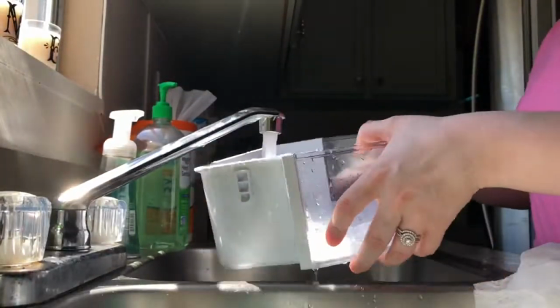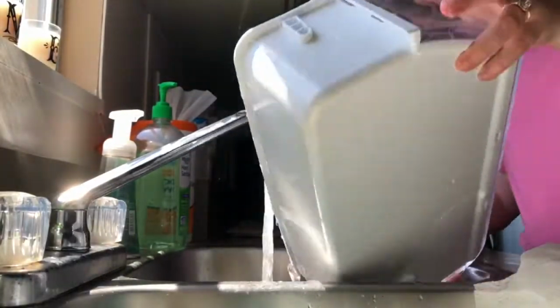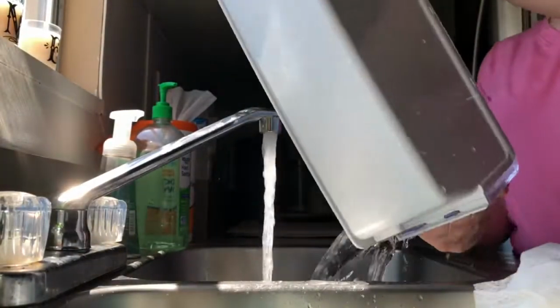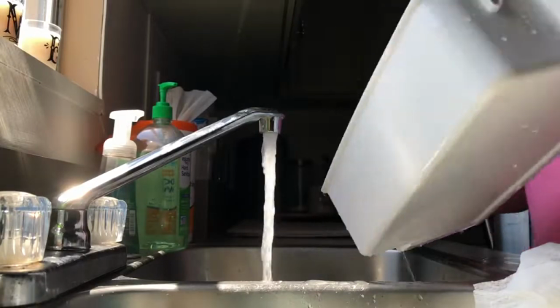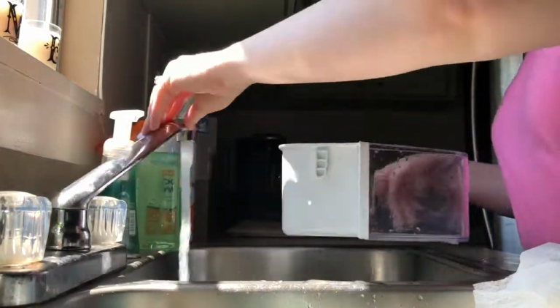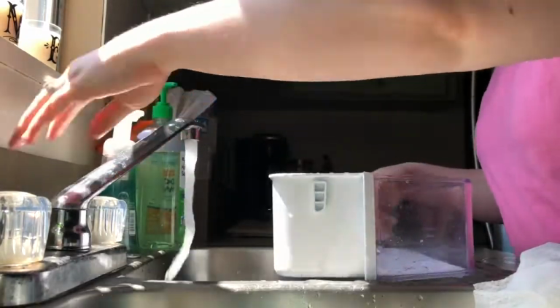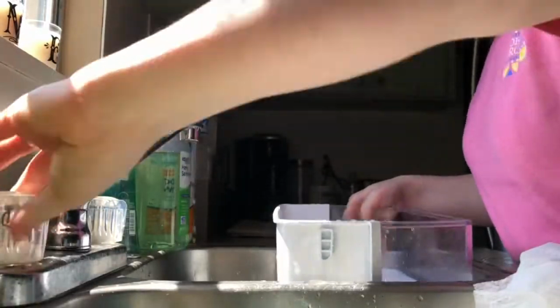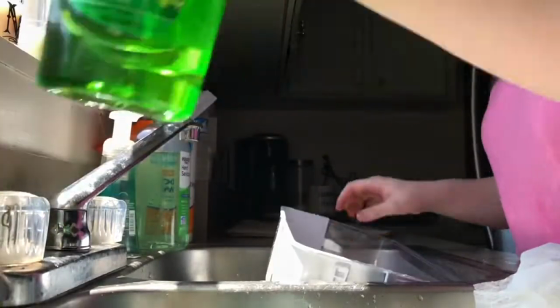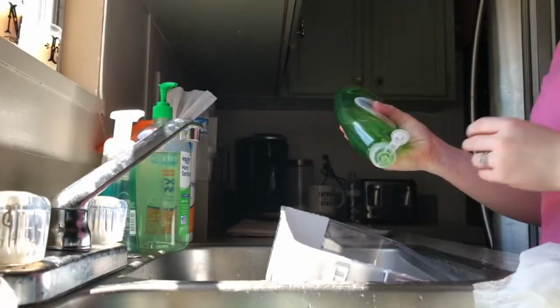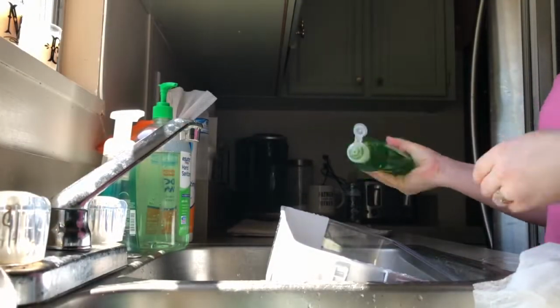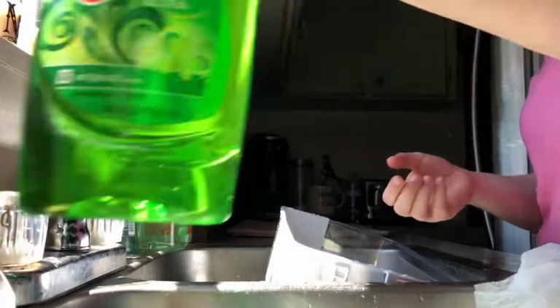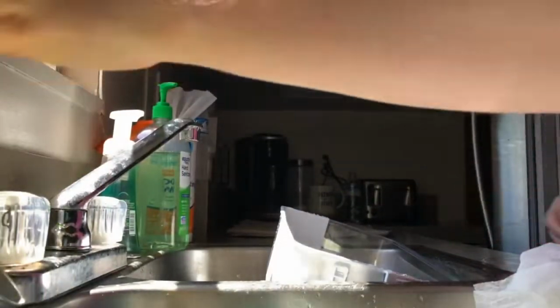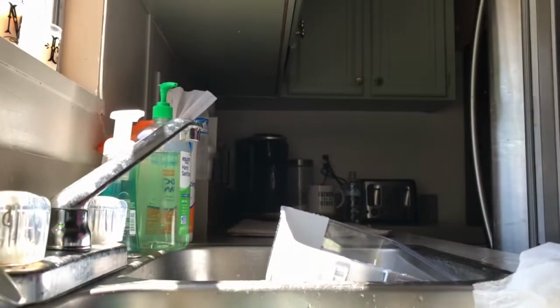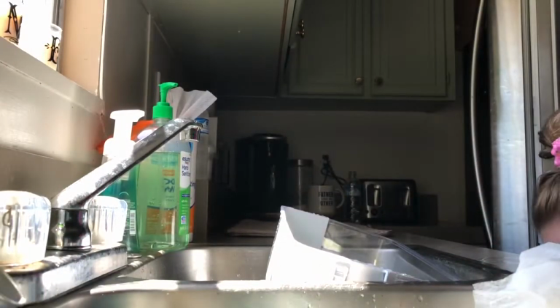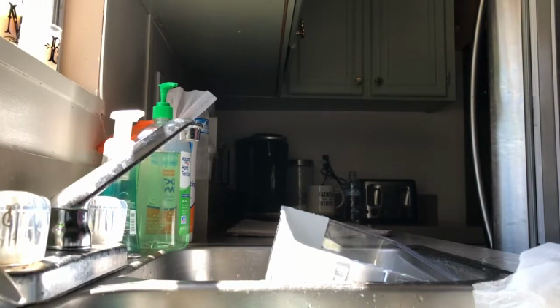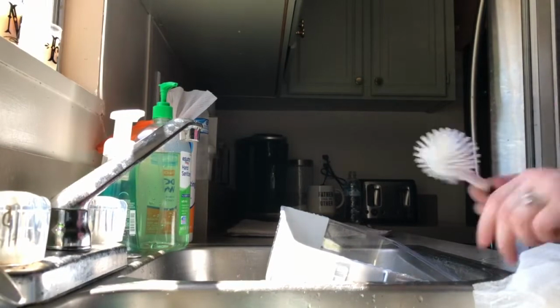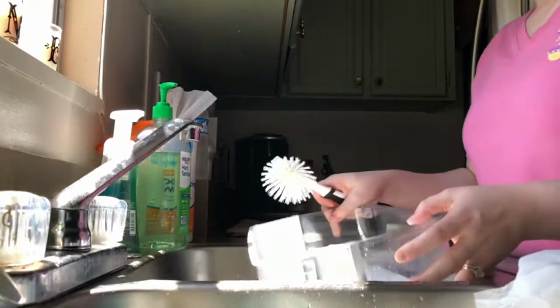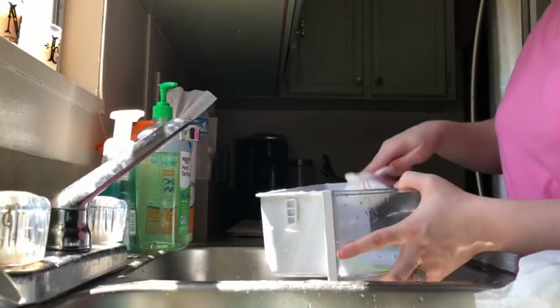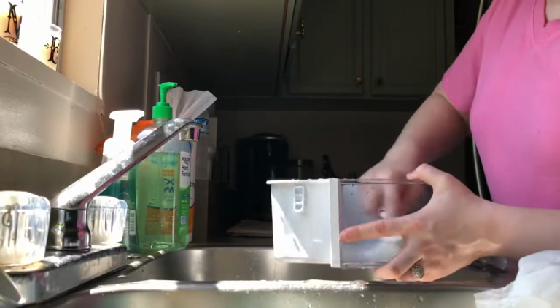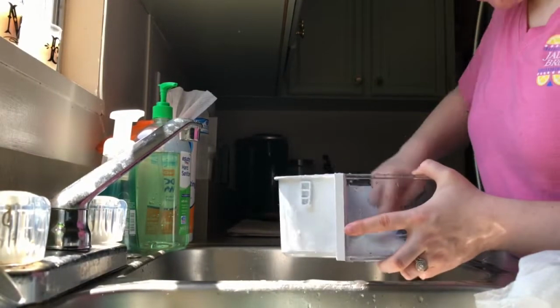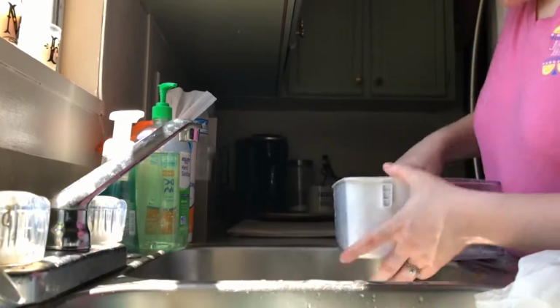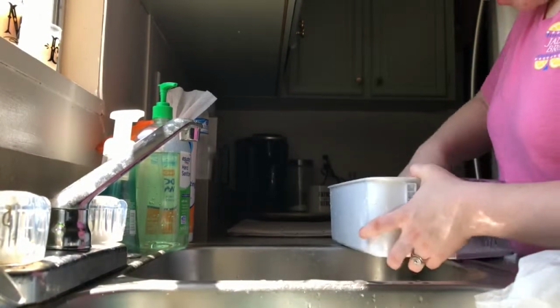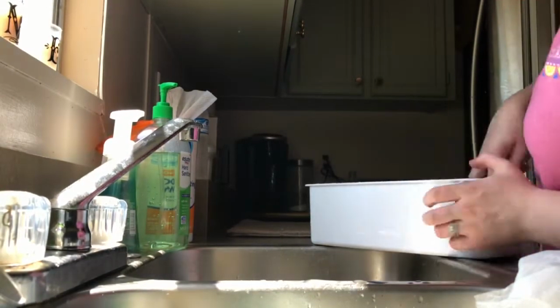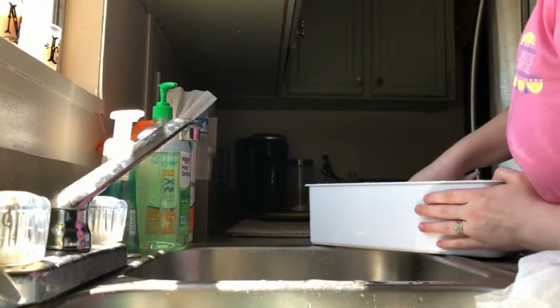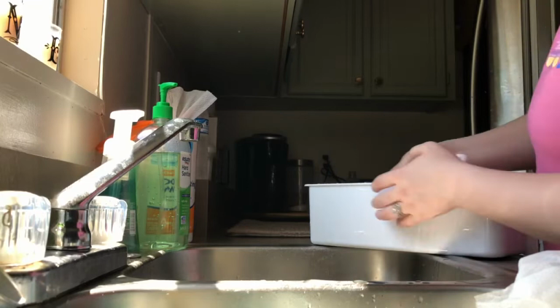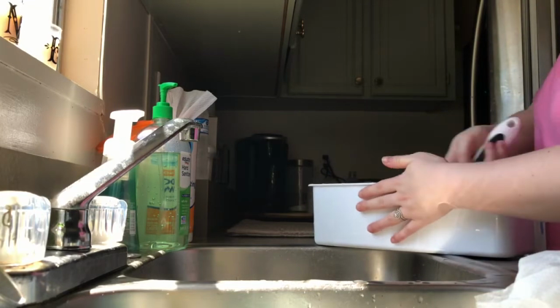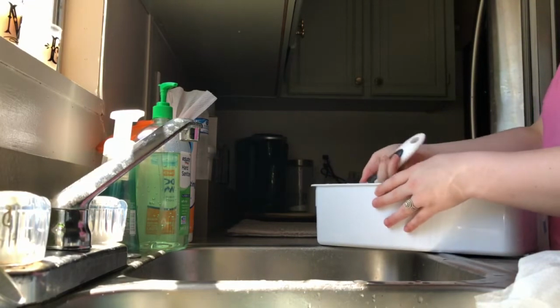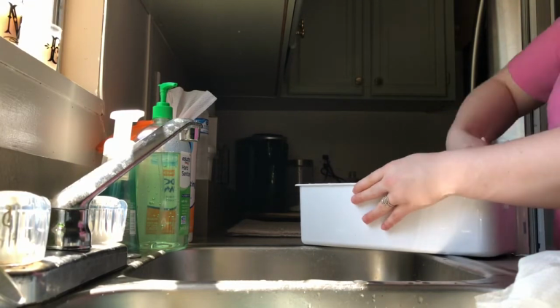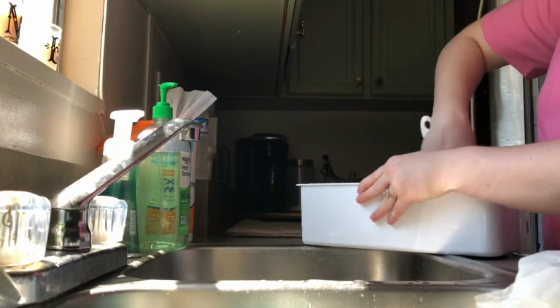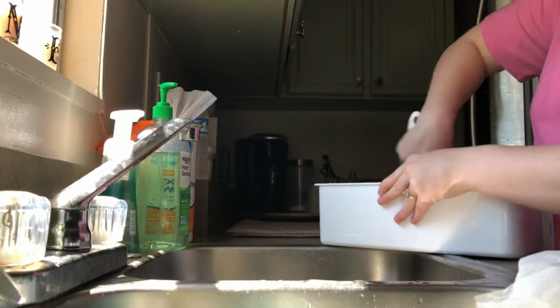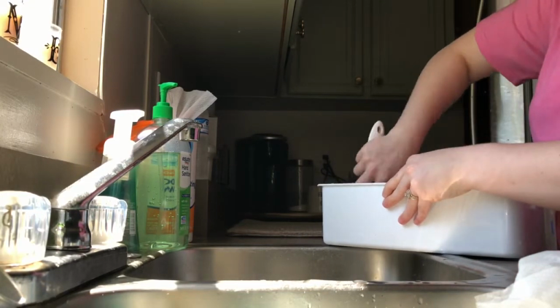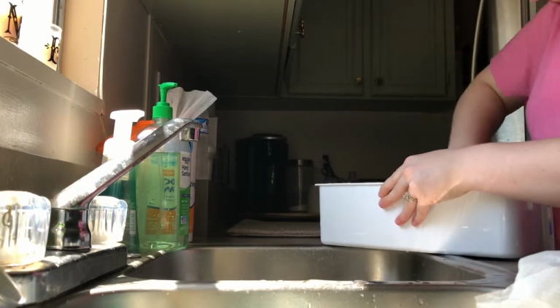I'm going to clean and scrub the drawers a little bit. I'm using Gain in their original scent to scrub with, and this brush is actually from Walmart — it has a scraper on the other side in case there's anything super stuck on that I need to scrape off.